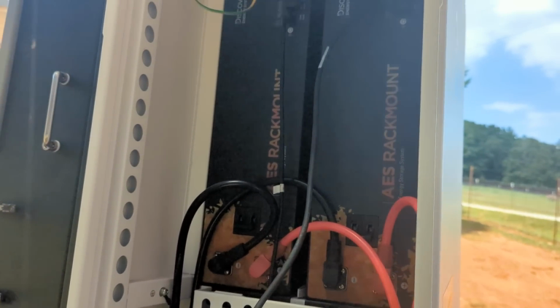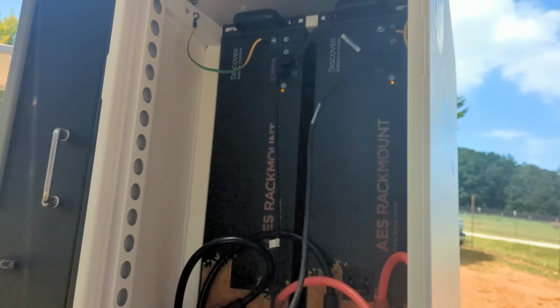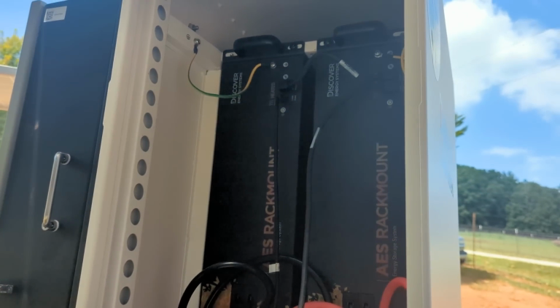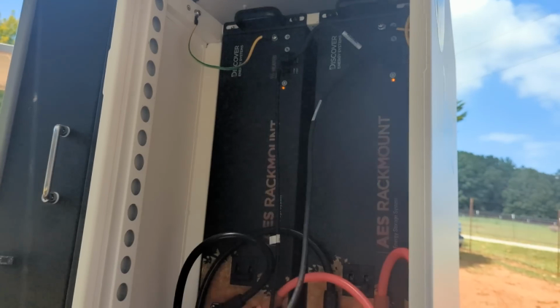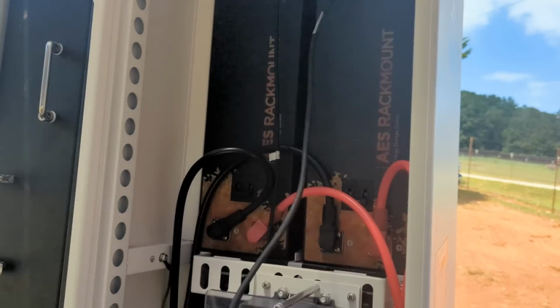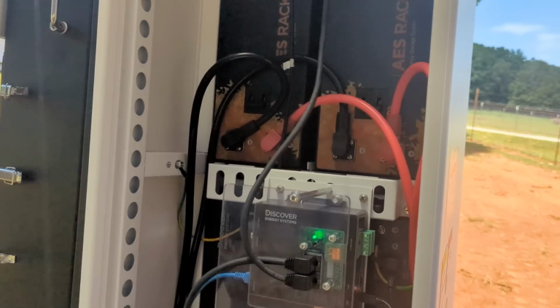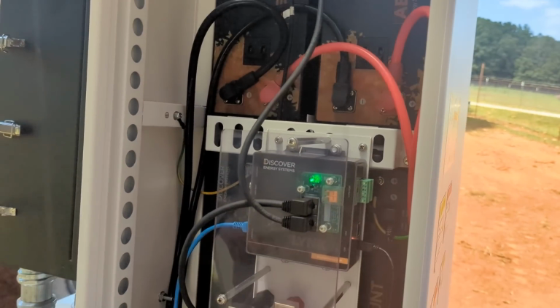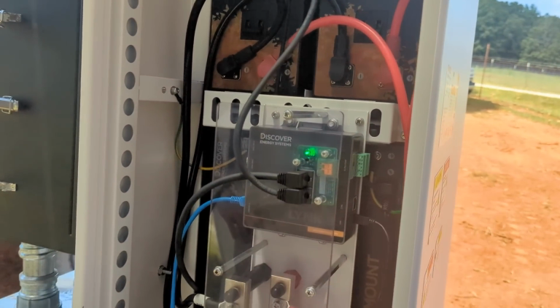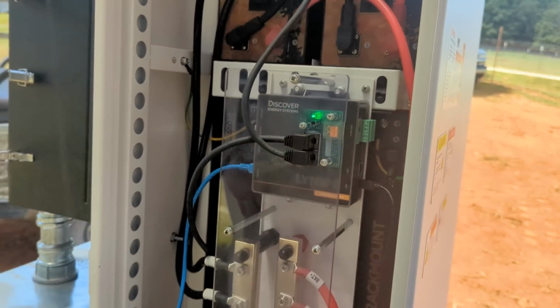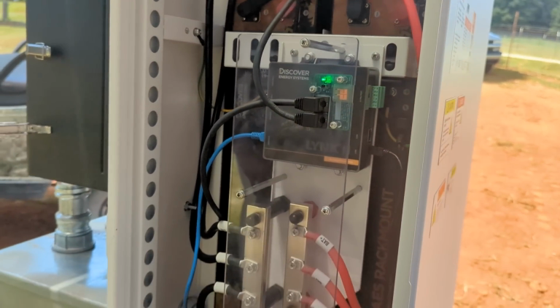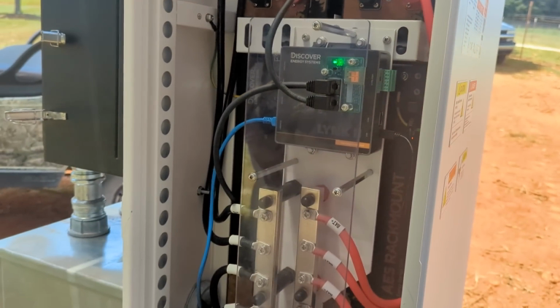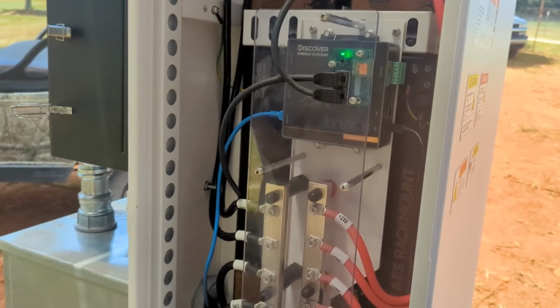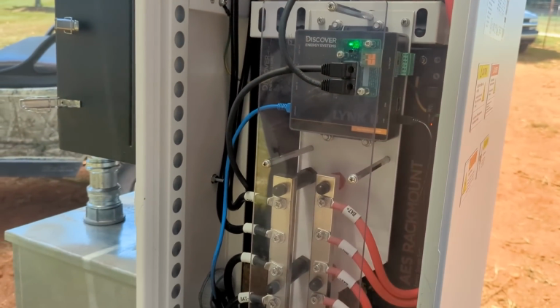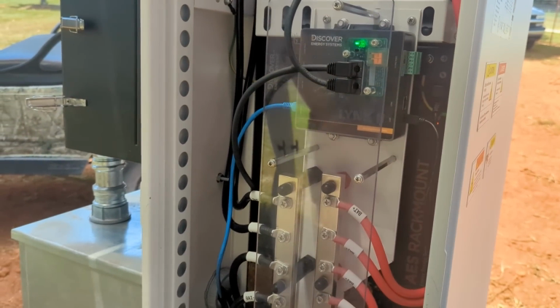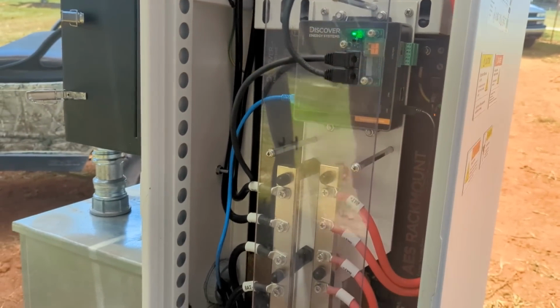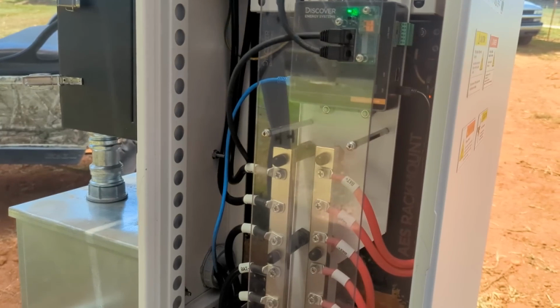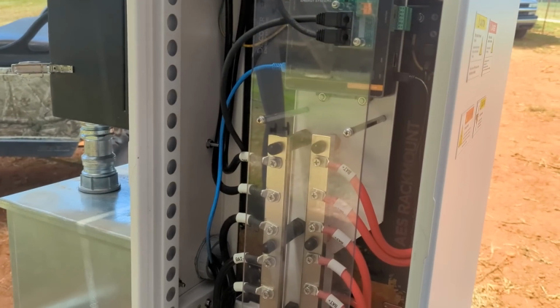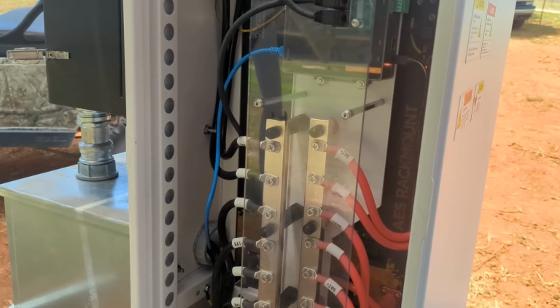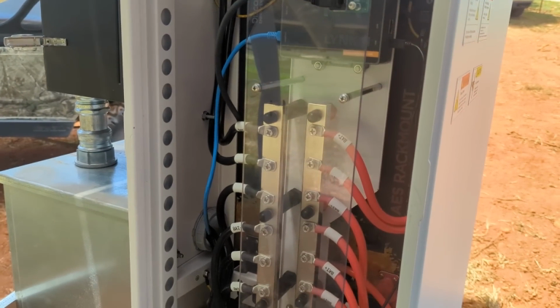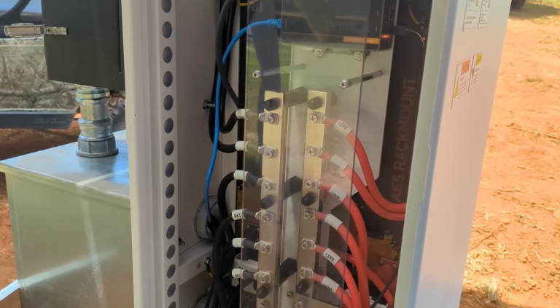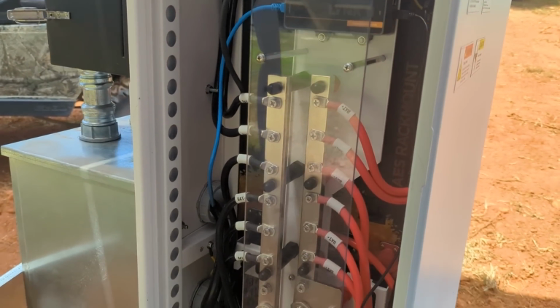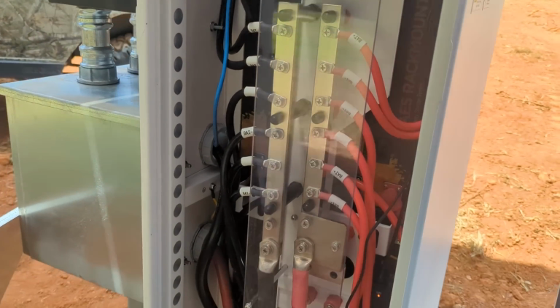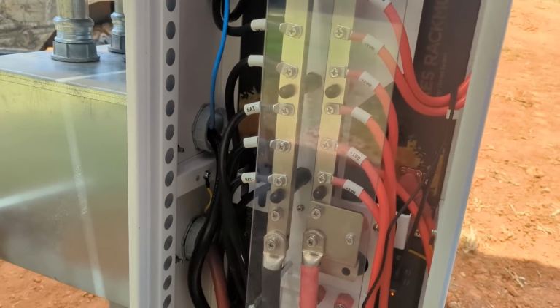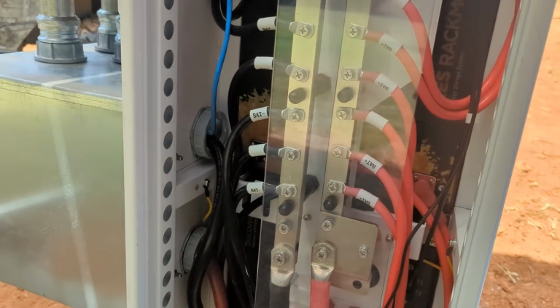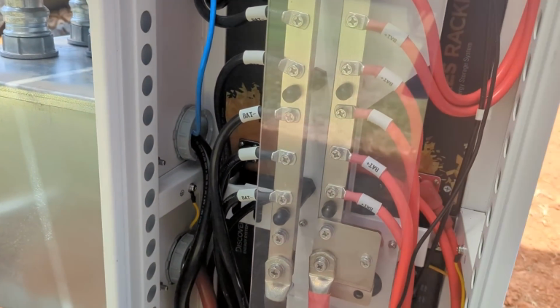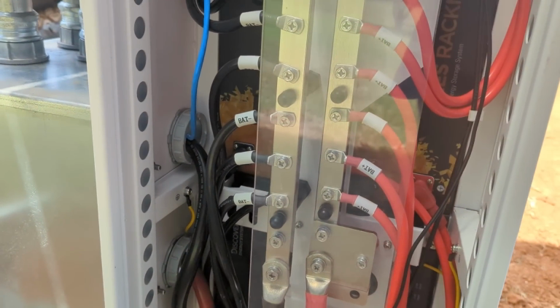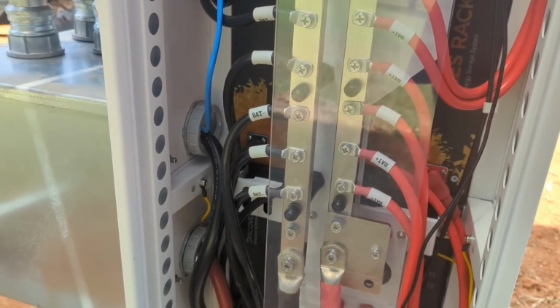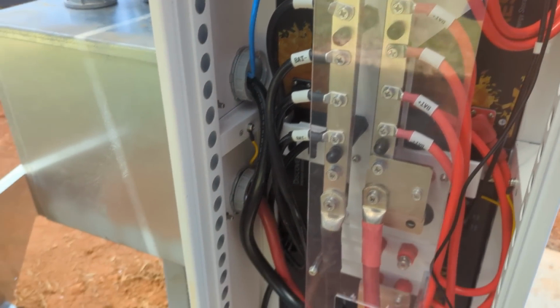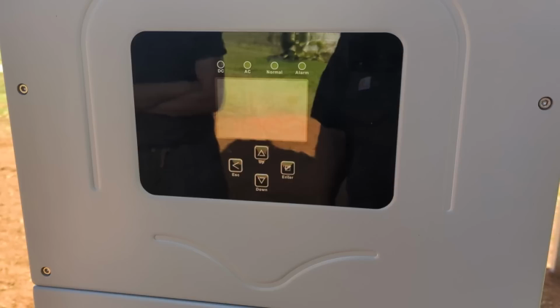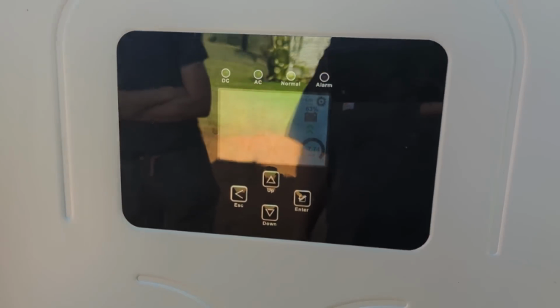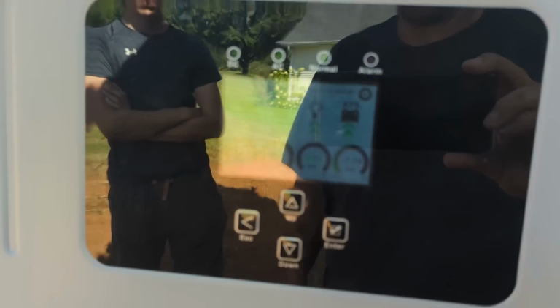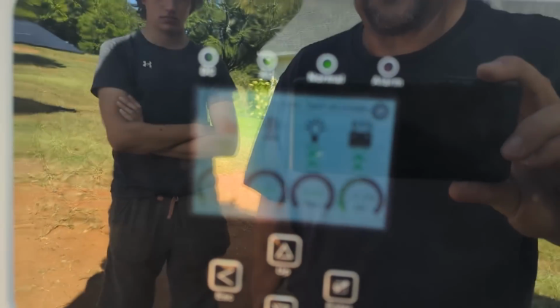The cabinet is UL 9540 and UL 9540A certified. We've been selling these in California because they seem to be the only ones that can pass the test for the AHJs out there. Alright — you probably have some questions about this battery, fire away.